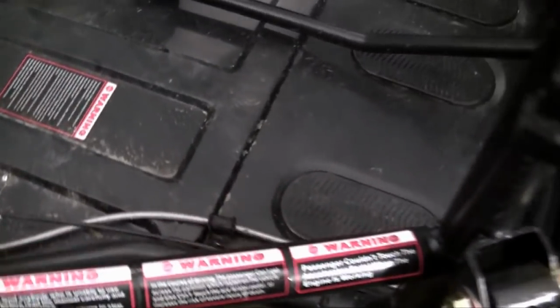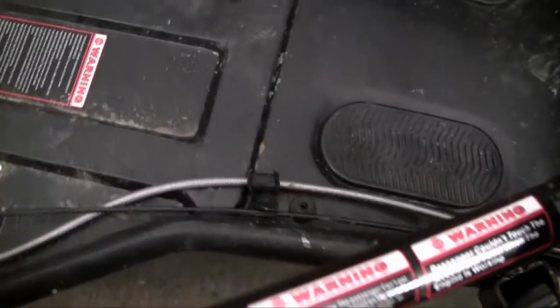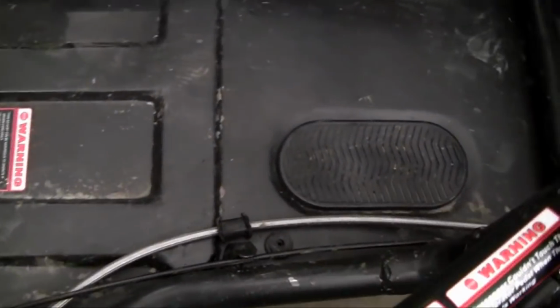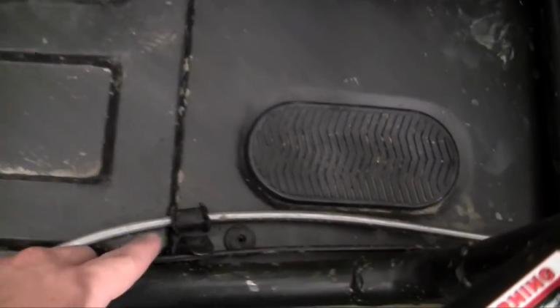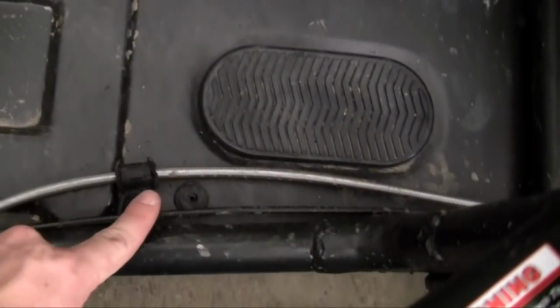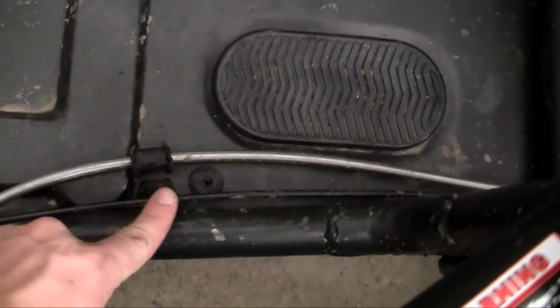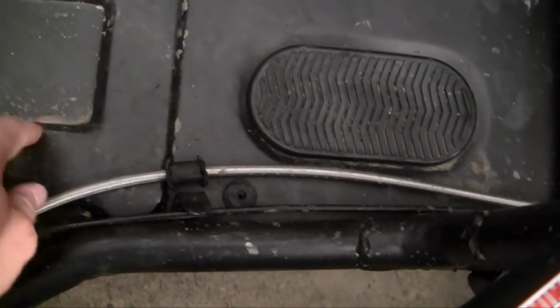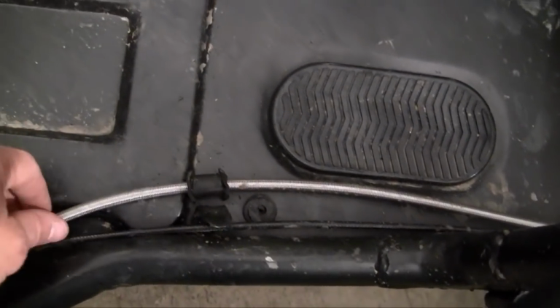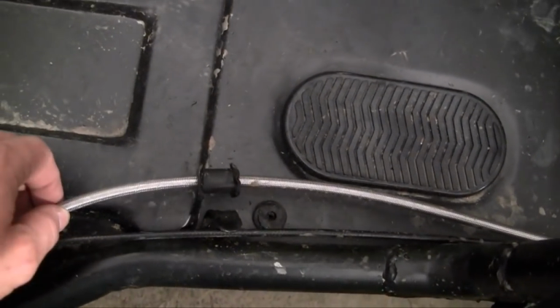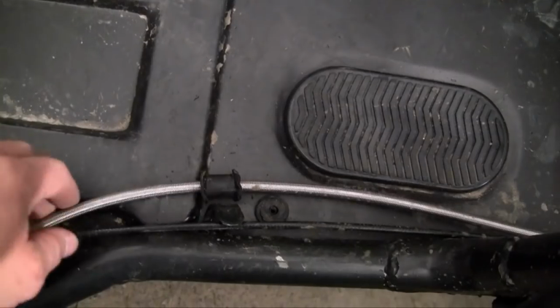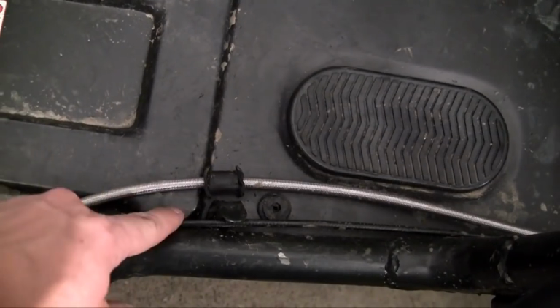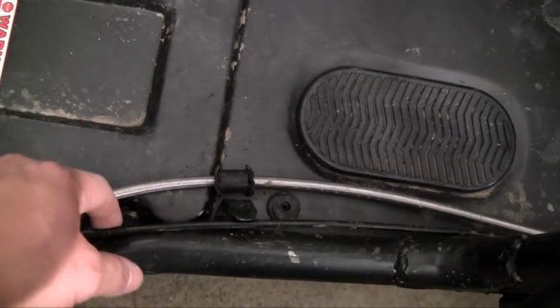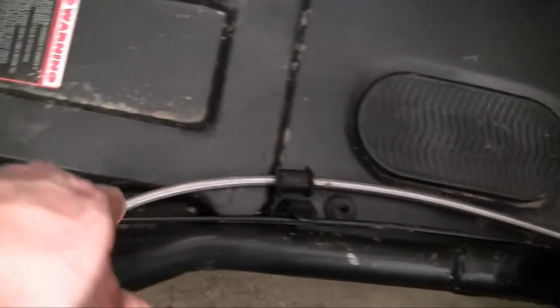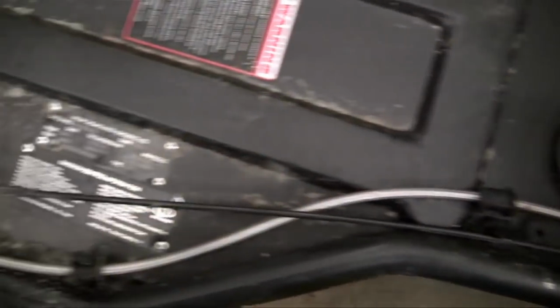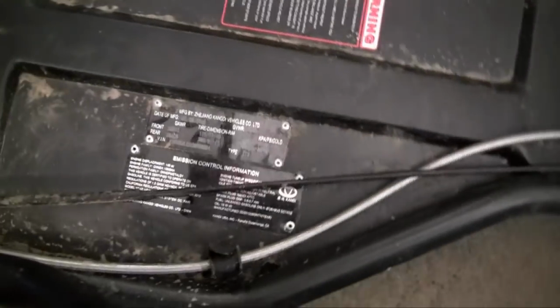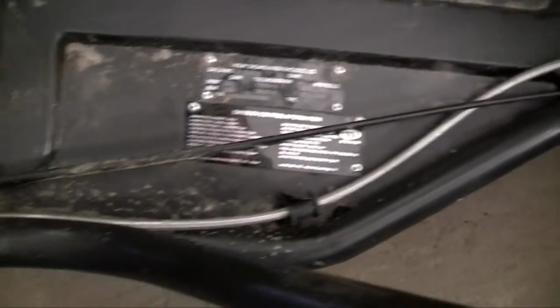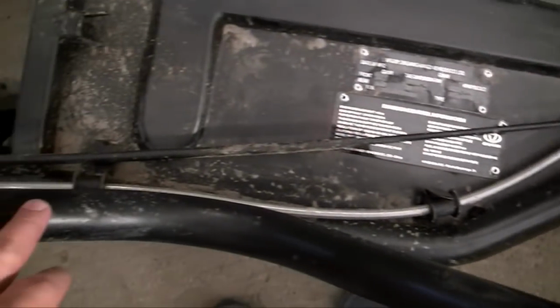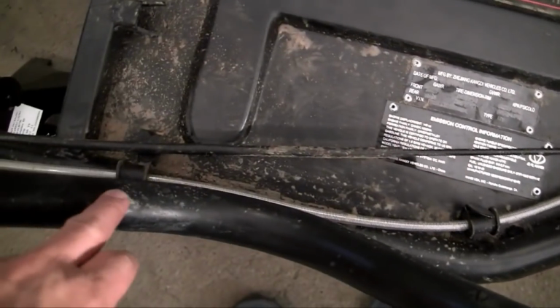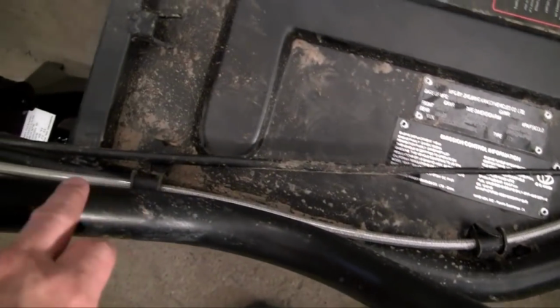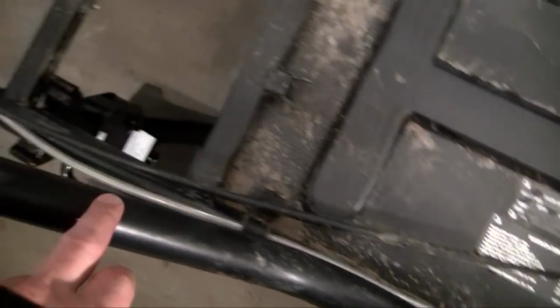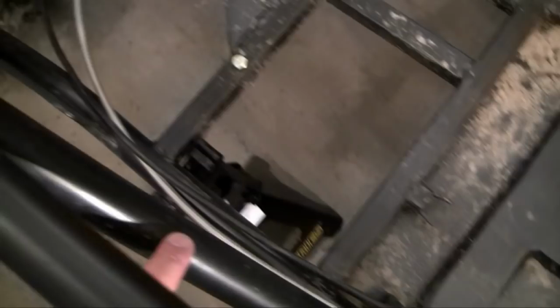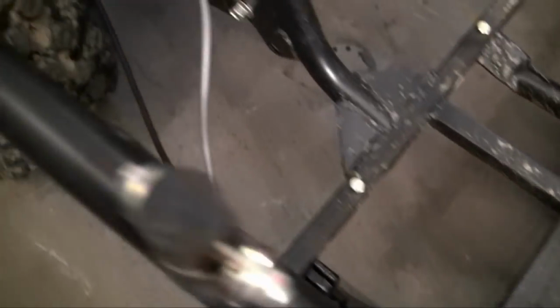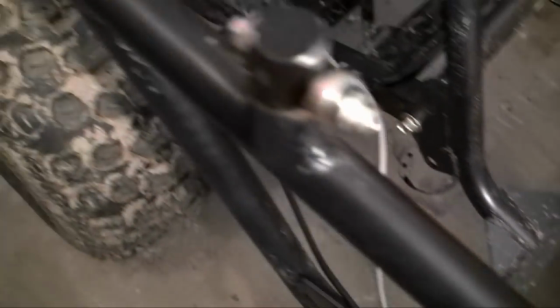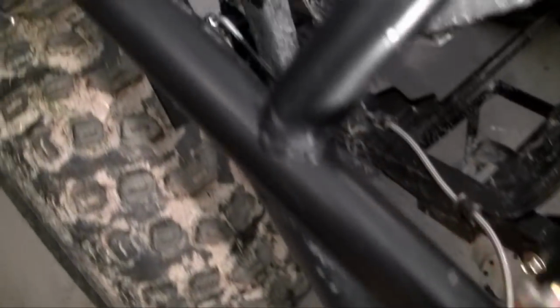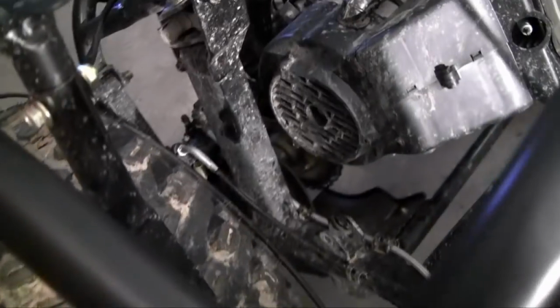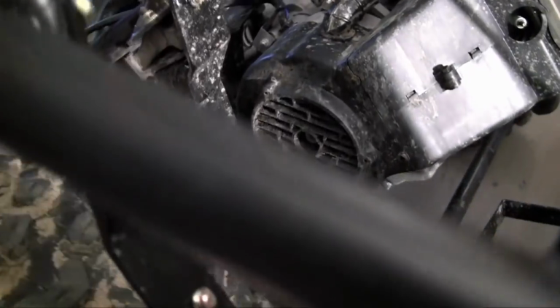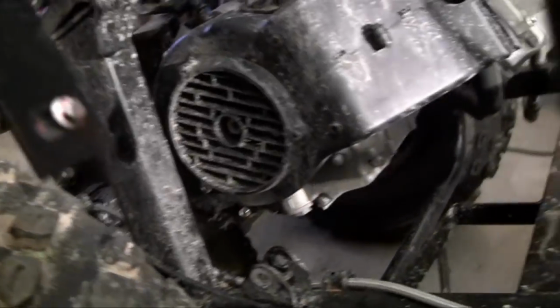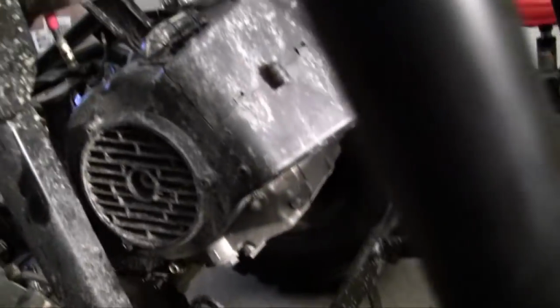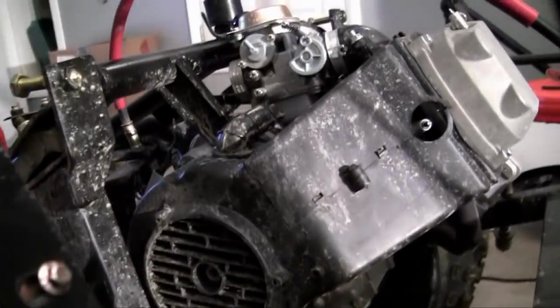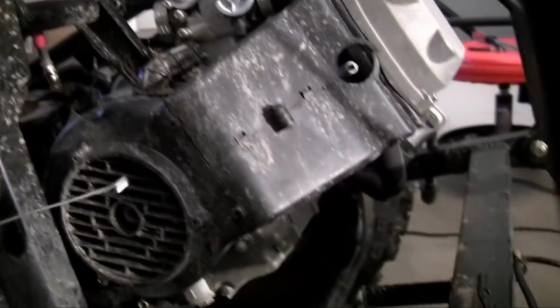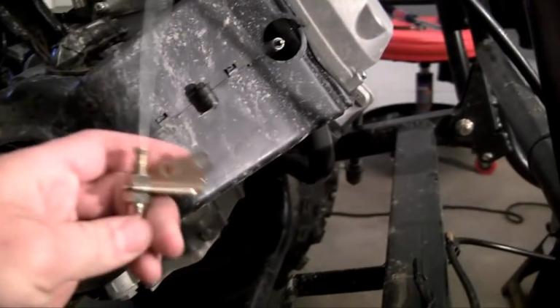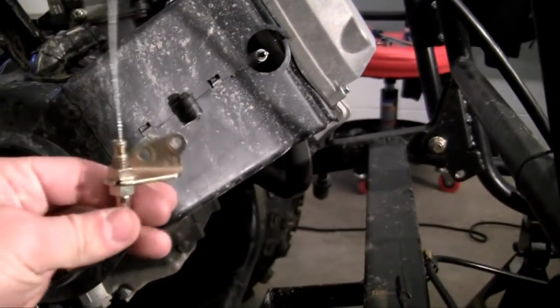There are actually these clamps on the side of the frame that you can use for your brake lines. I also used them for my throttle cable — two for one. So my throttle cable goes right along there and it ends up right here.